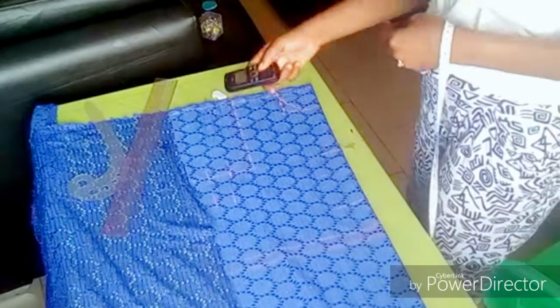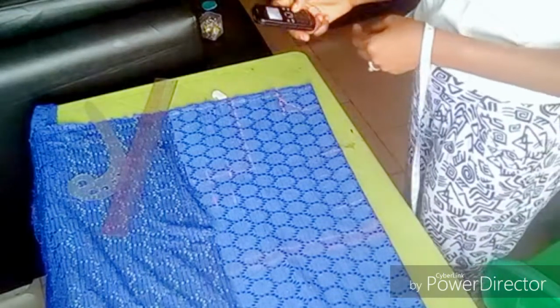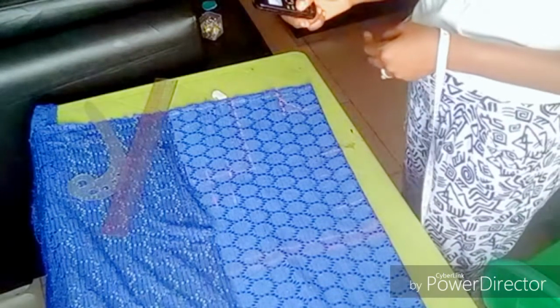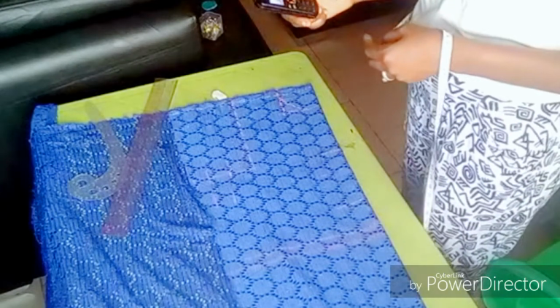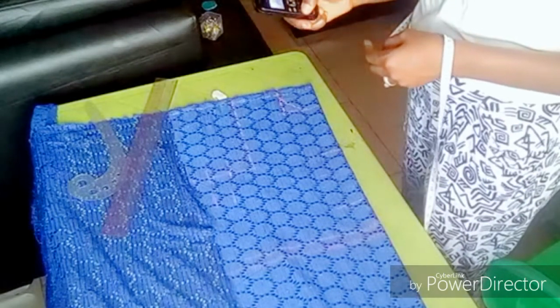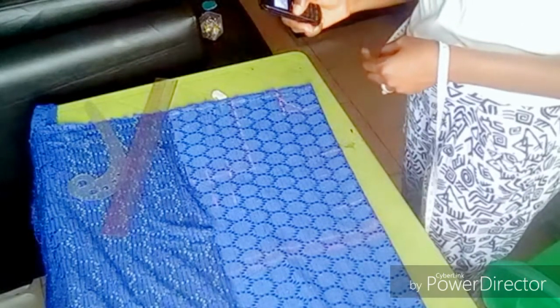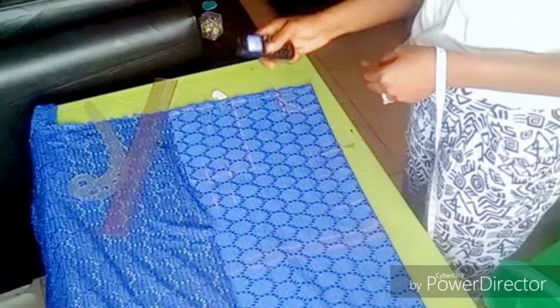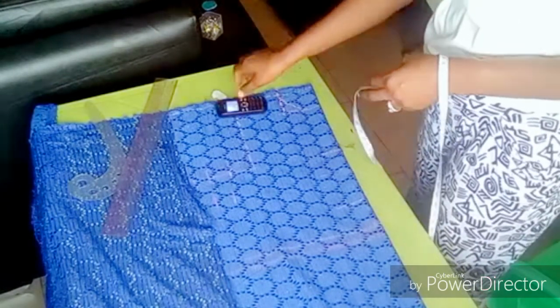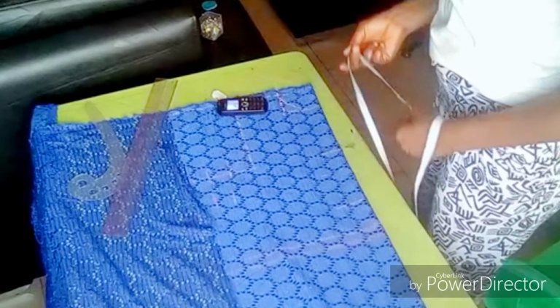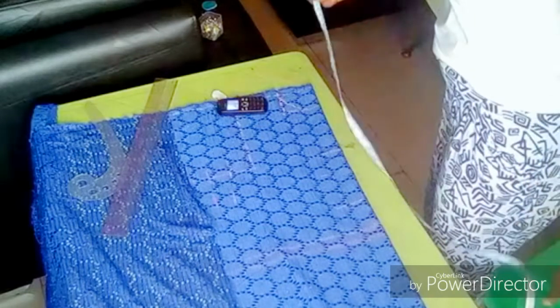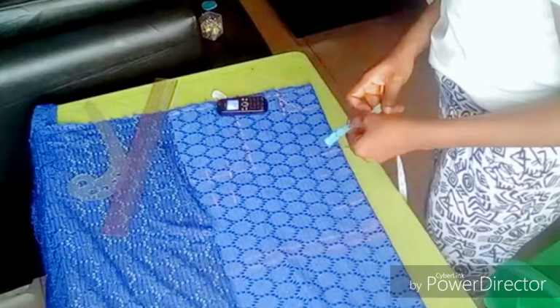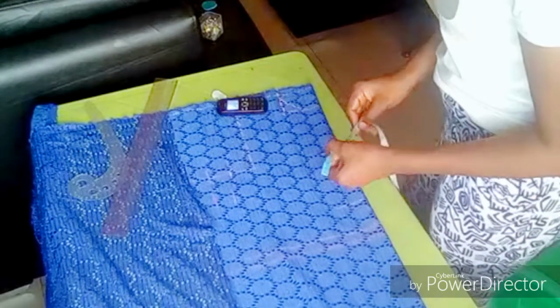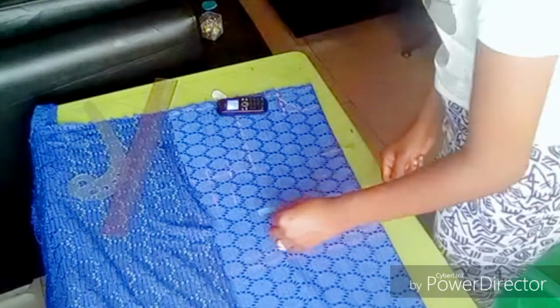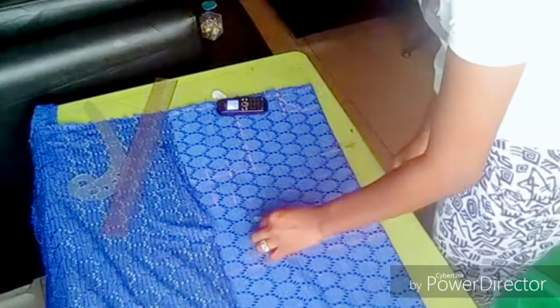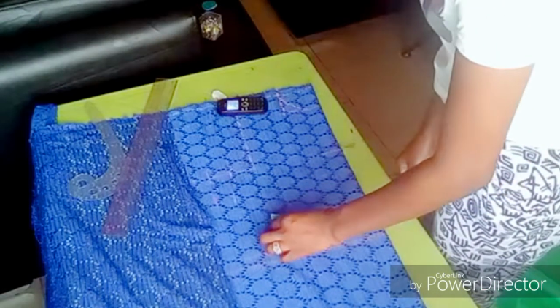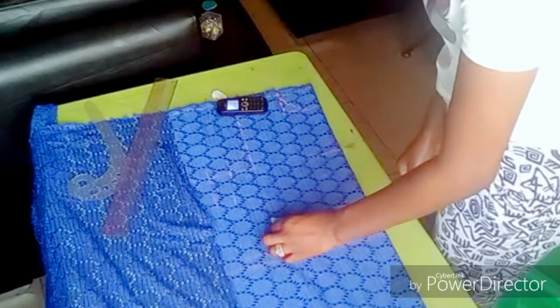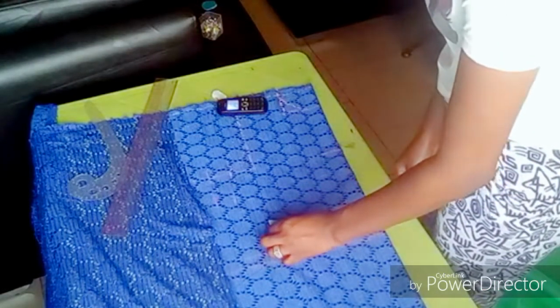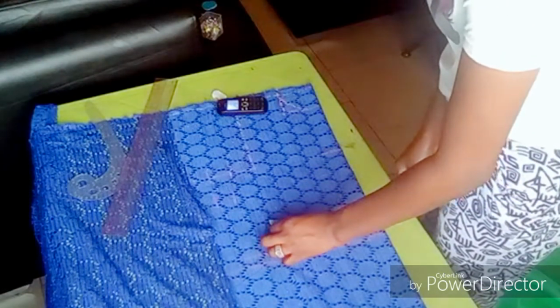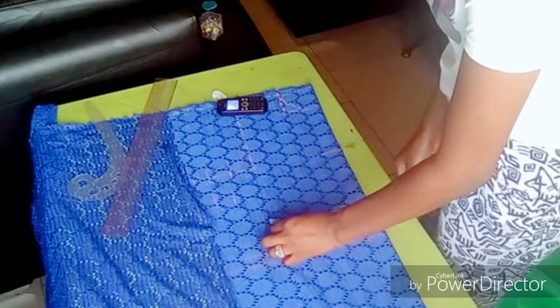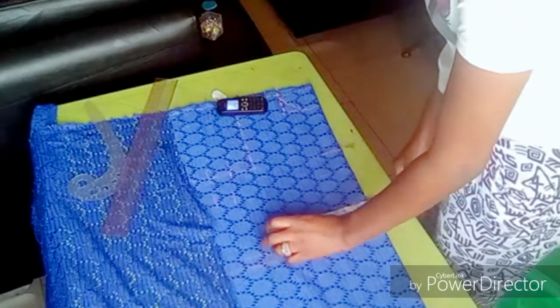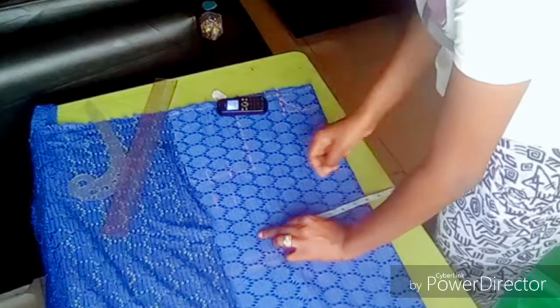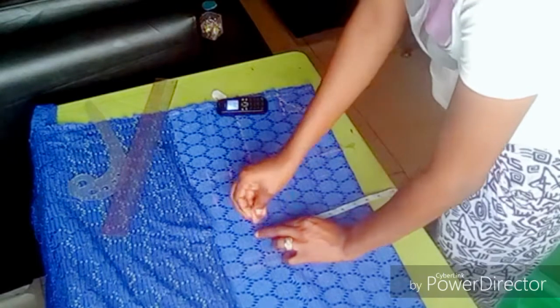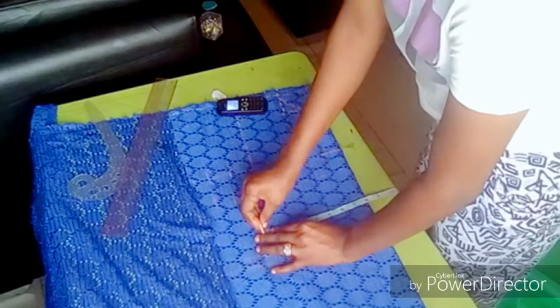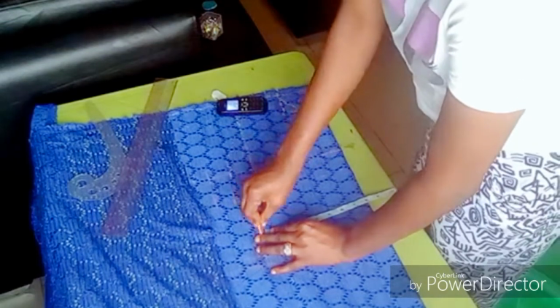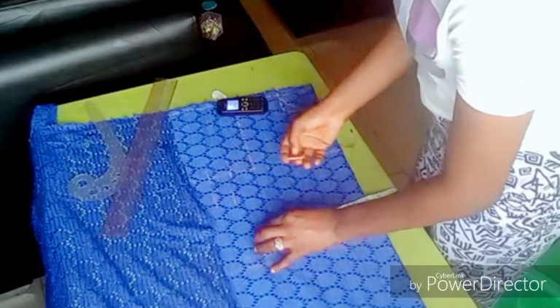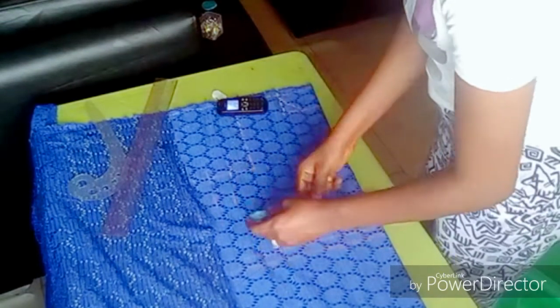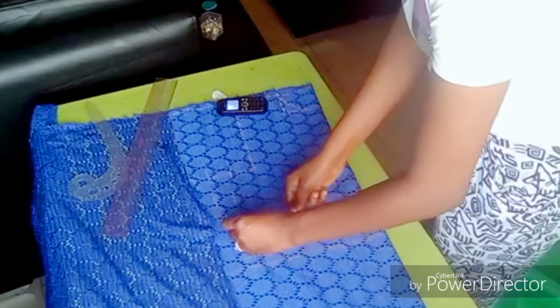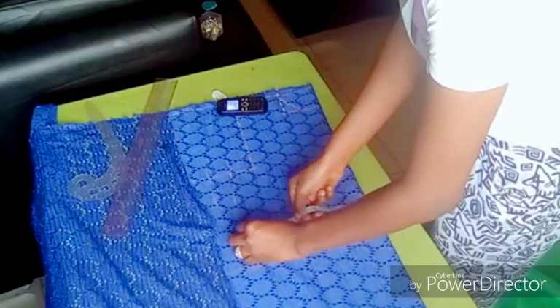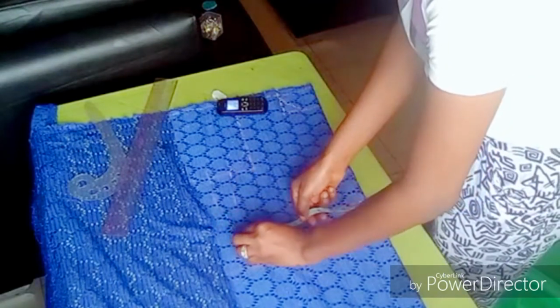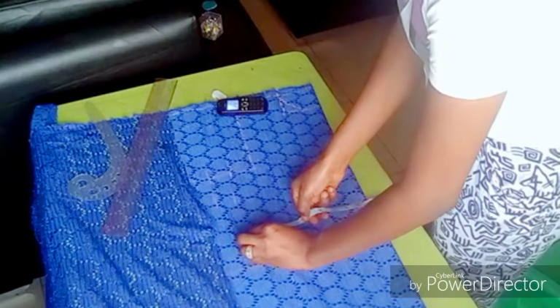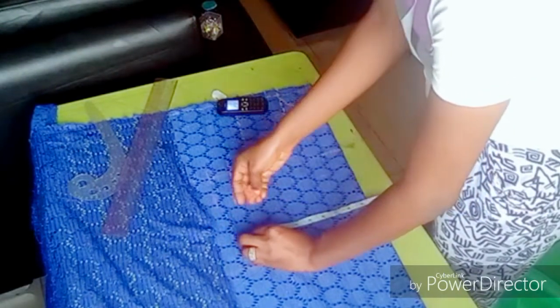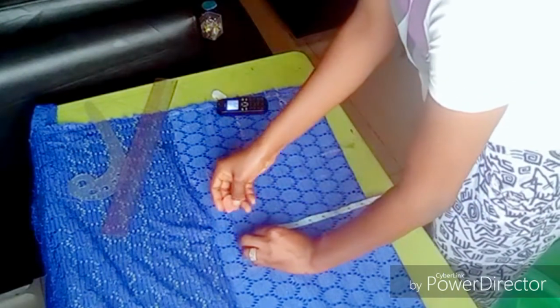I'm dividing my under bust — that measurement divided by four — which gives me seven point five or seven point two. Then after marking it out, I am adding my 1.5-inch seam allowance.